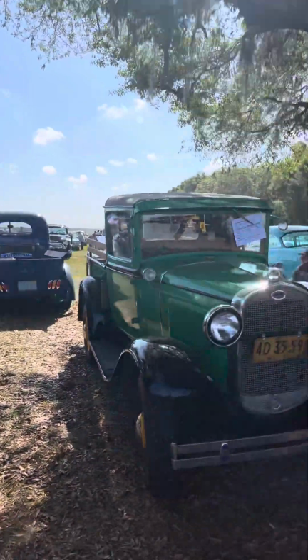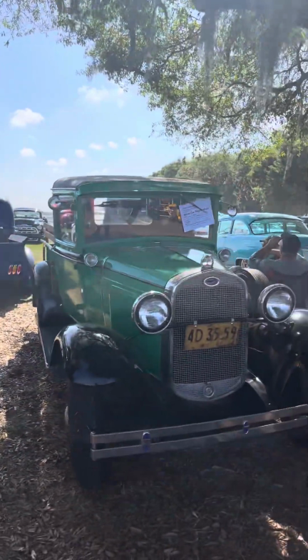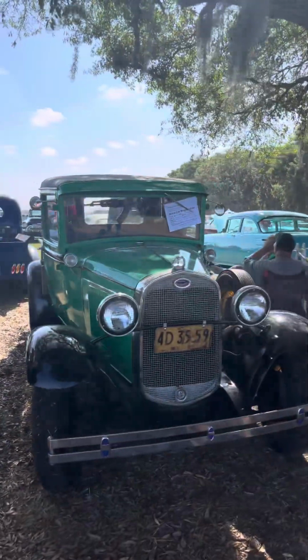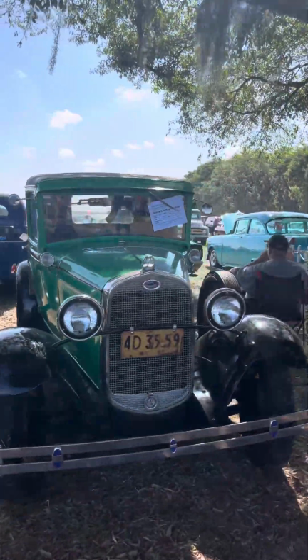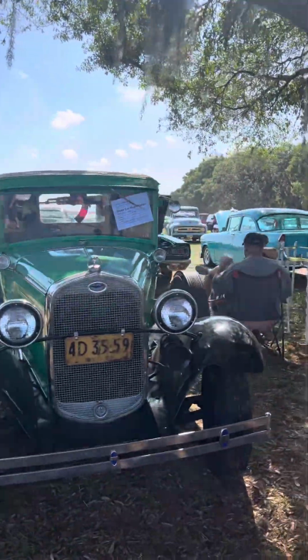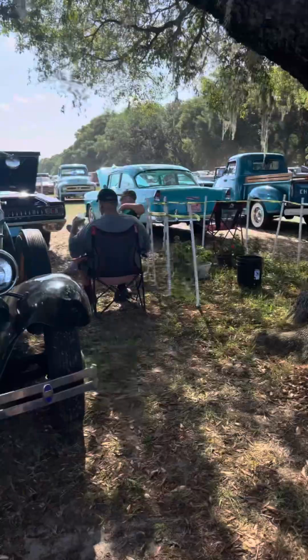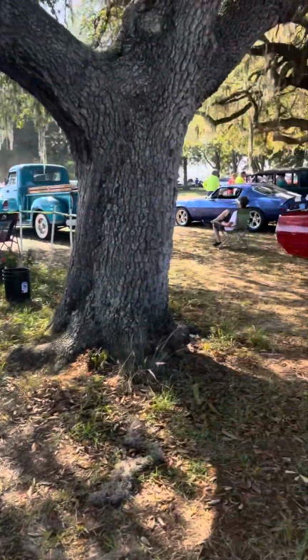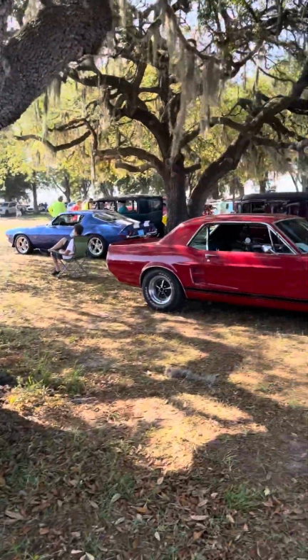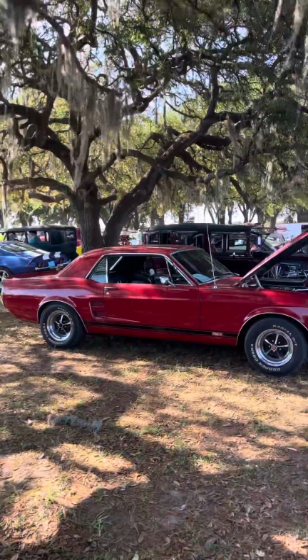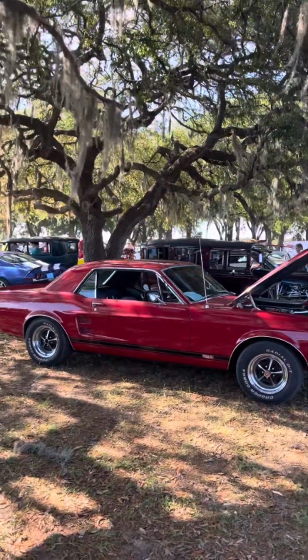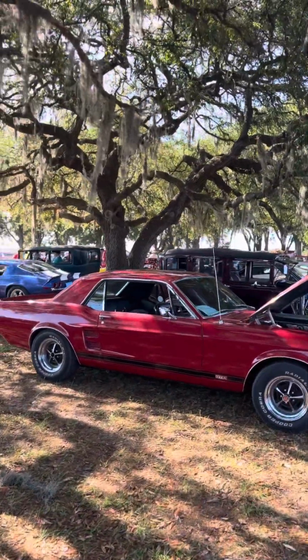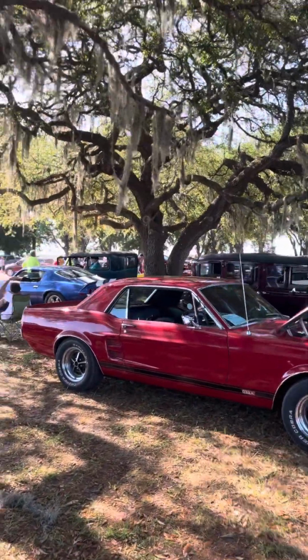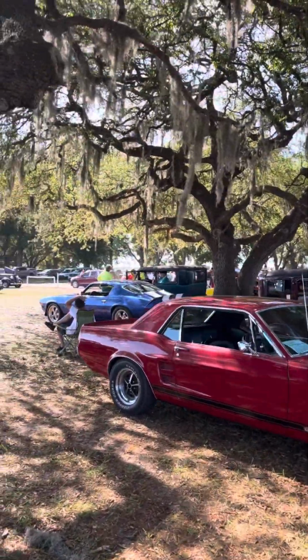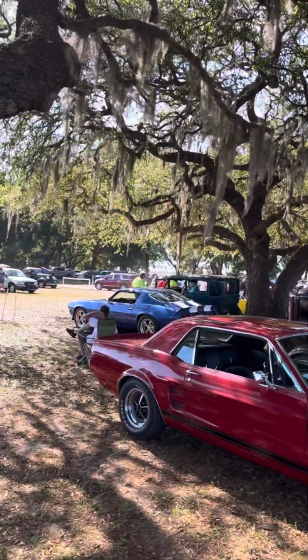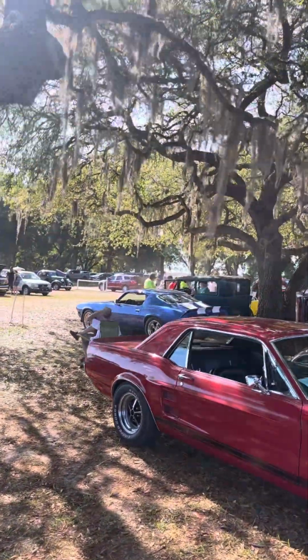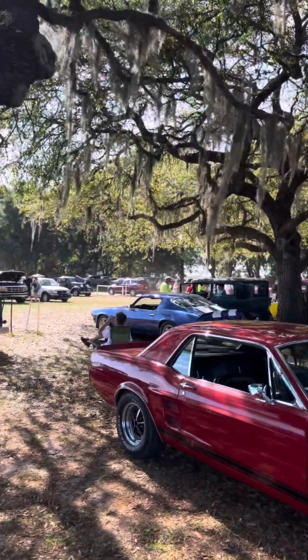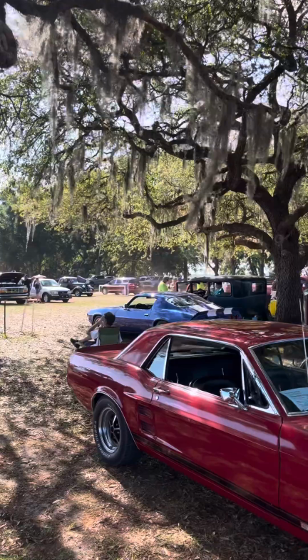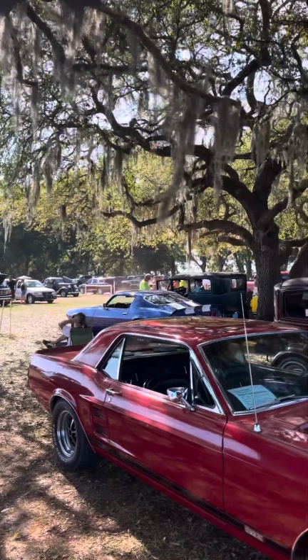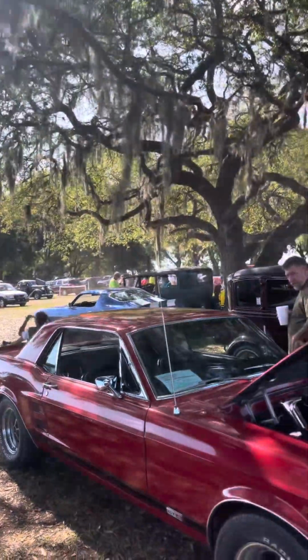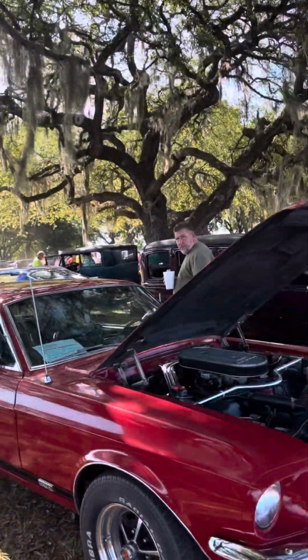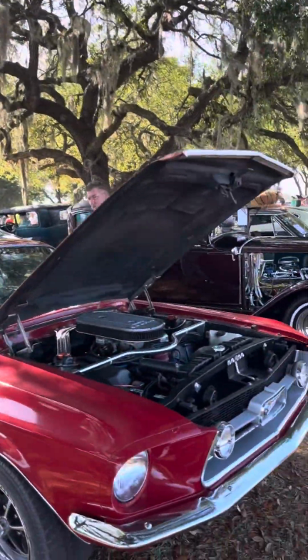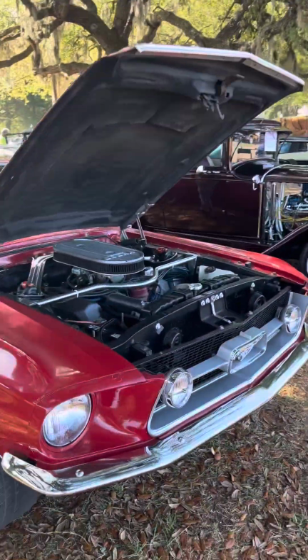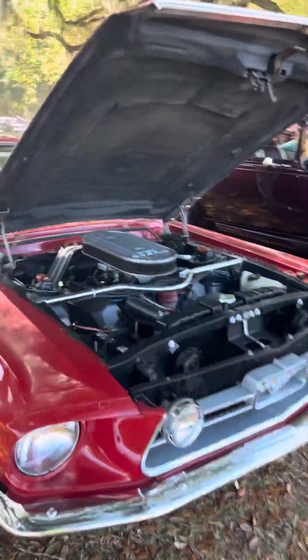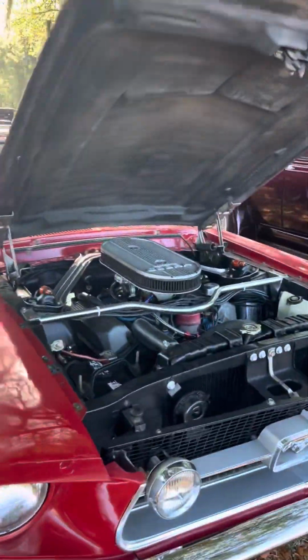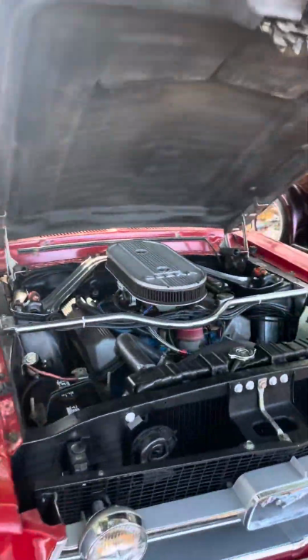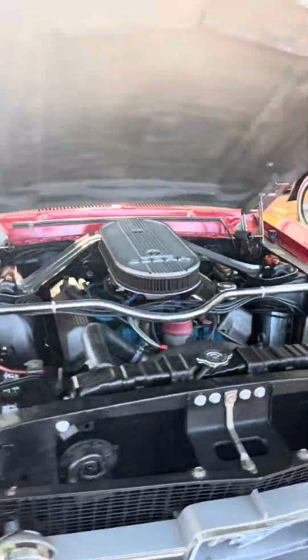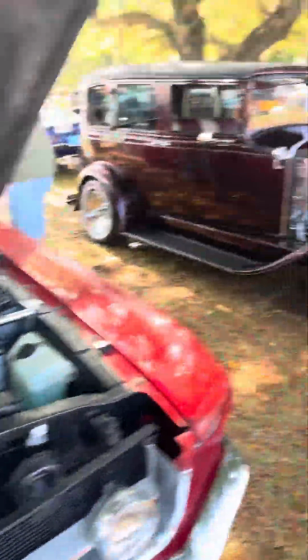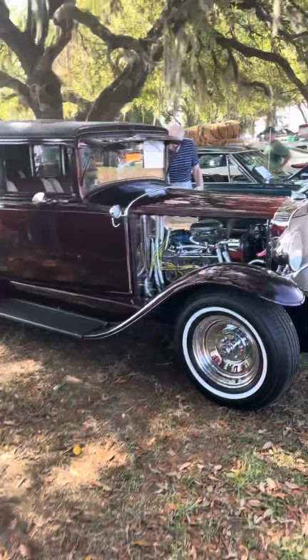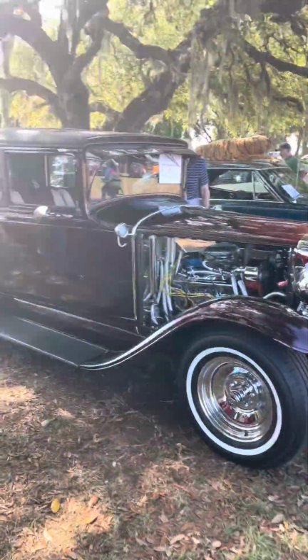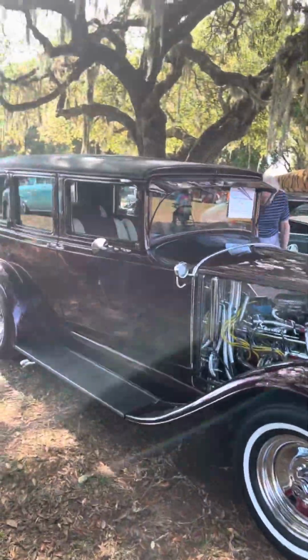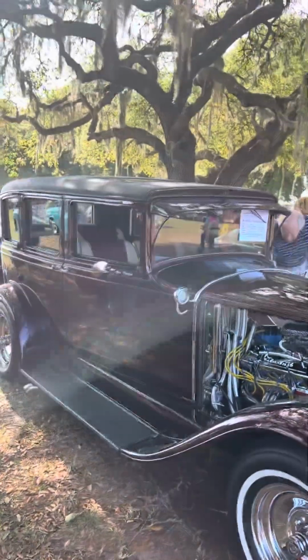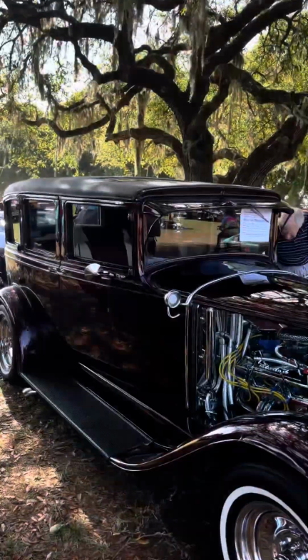Look at this John Deere green Mustang. Got a split-bumper Camaro over there. That Cobra — look at this. Wow.